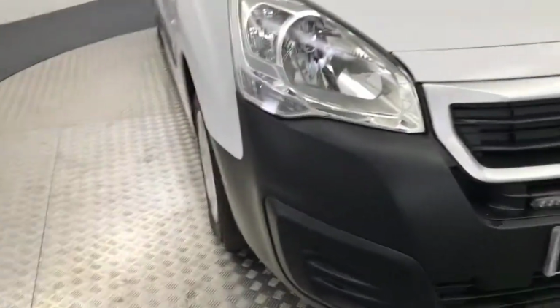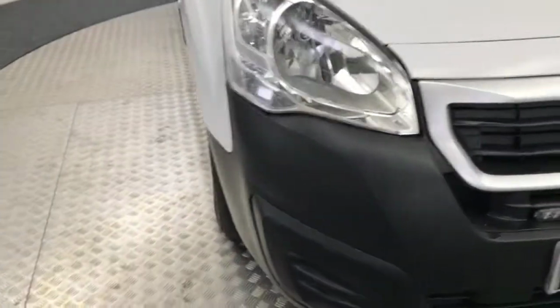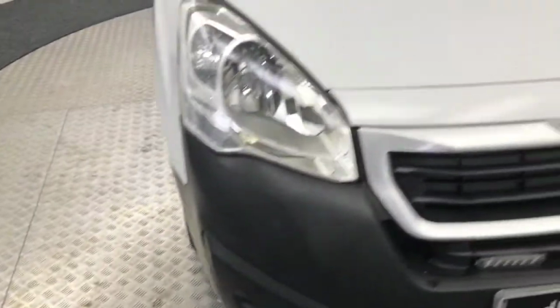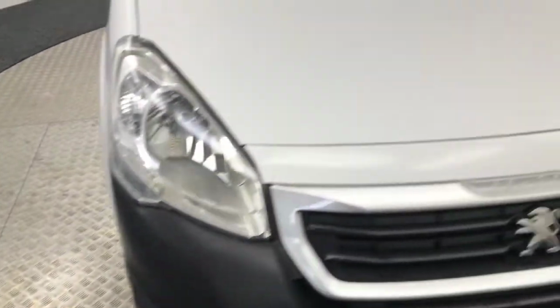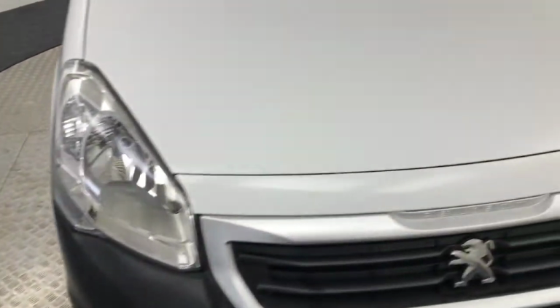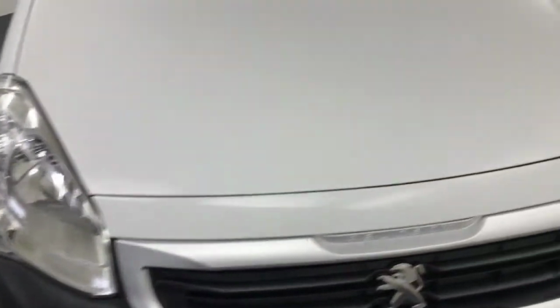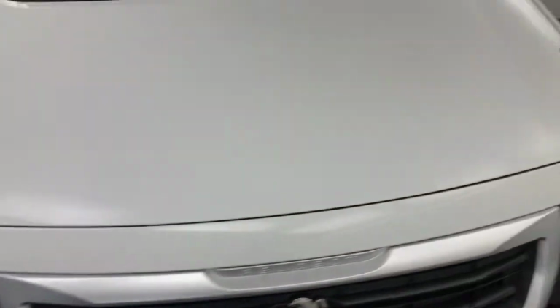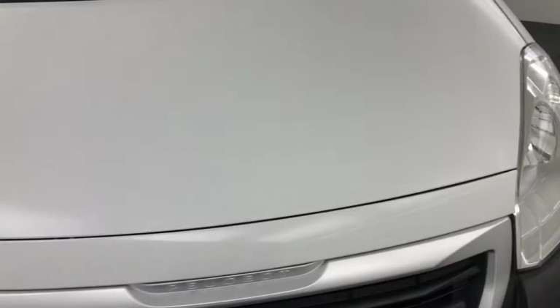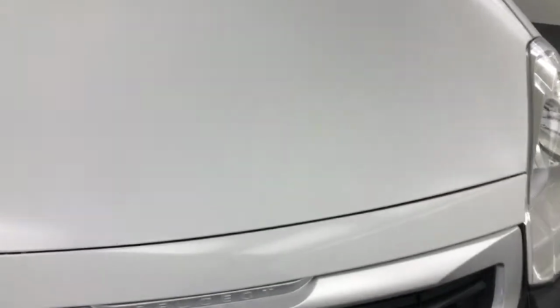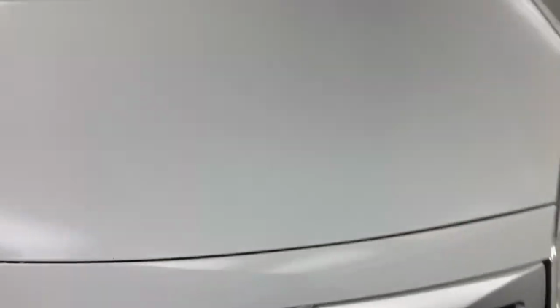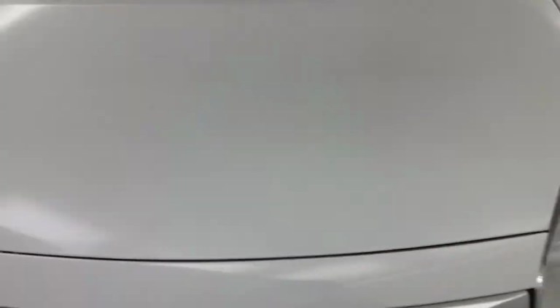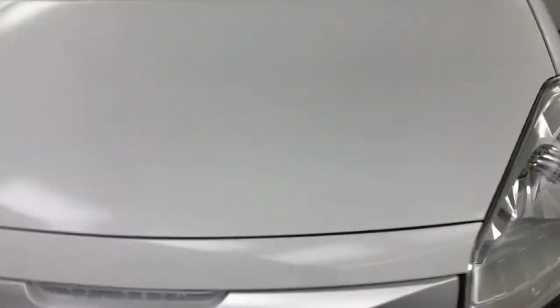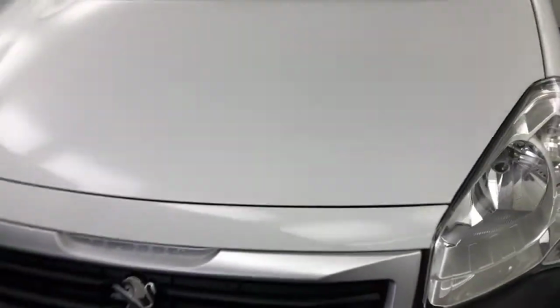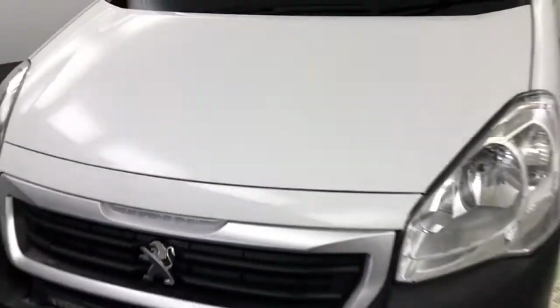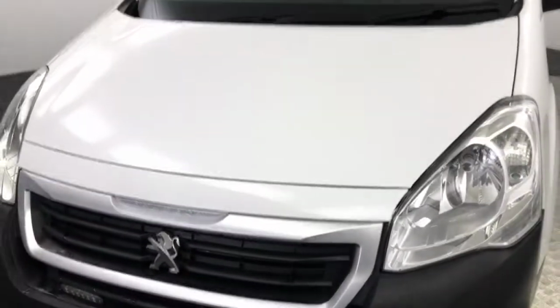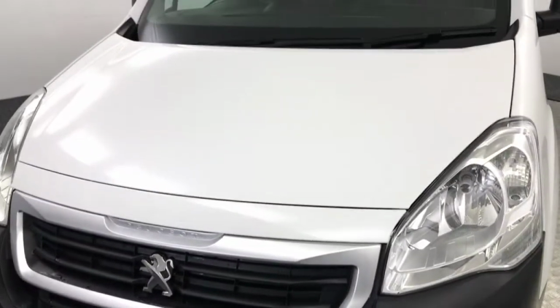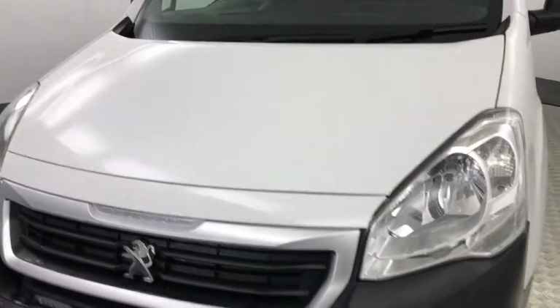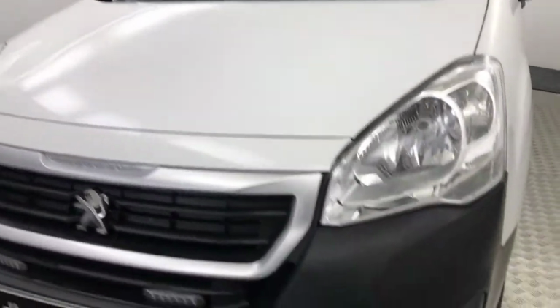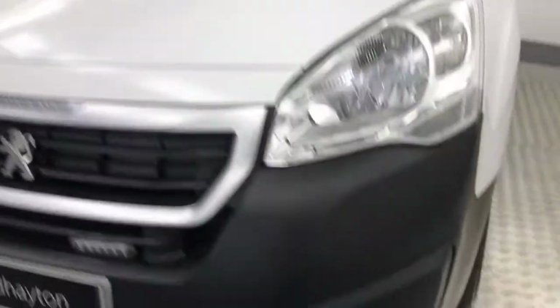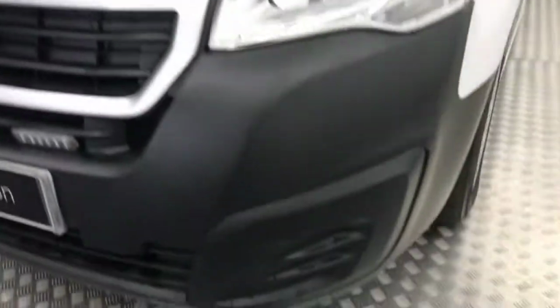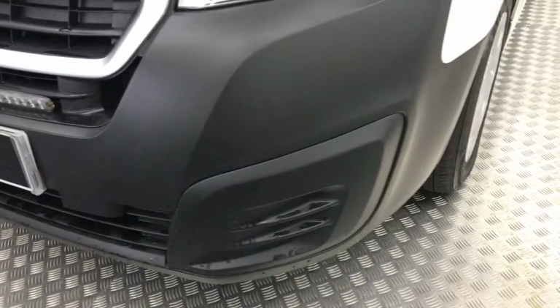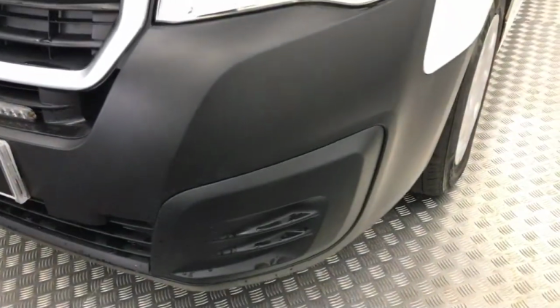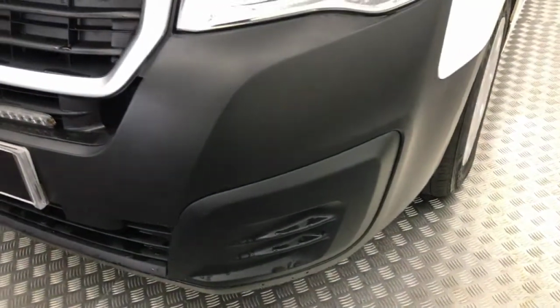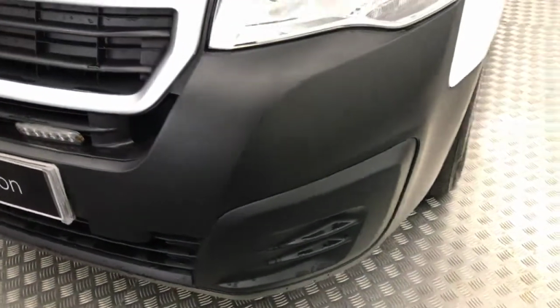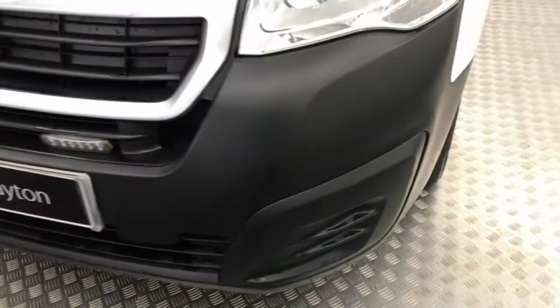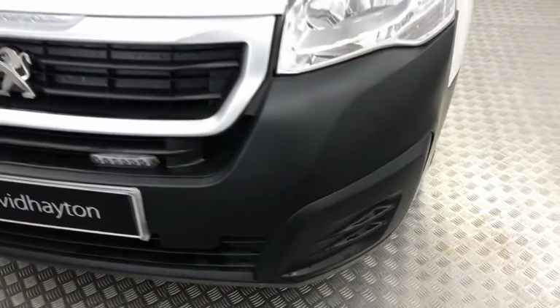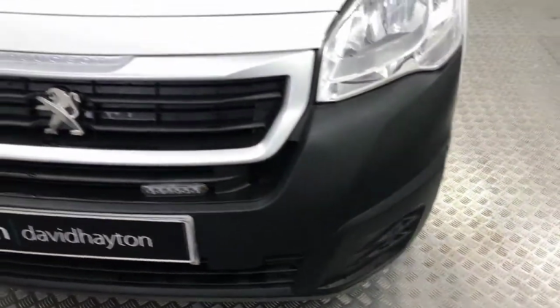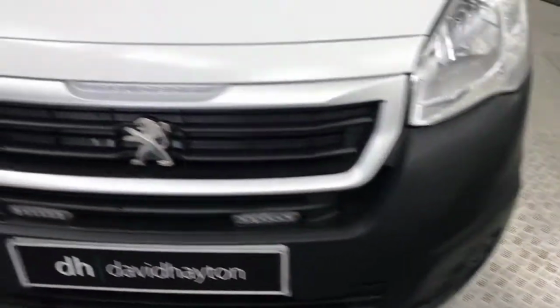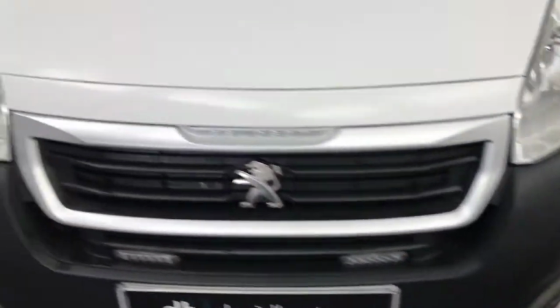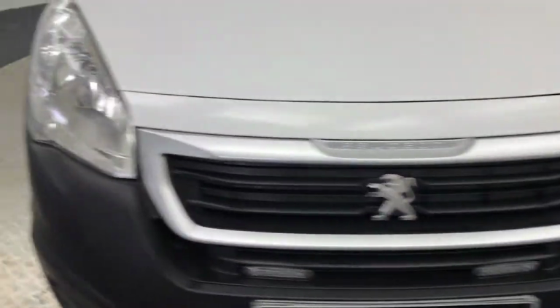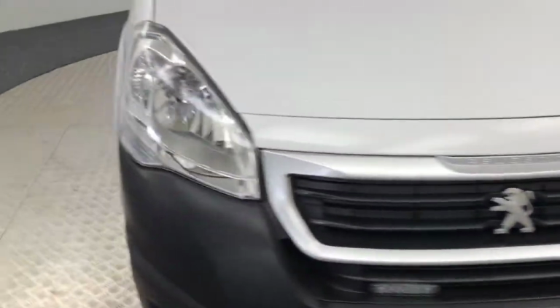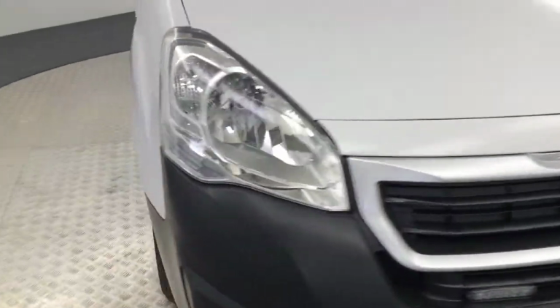Nice and clean example. There are a couple of little stone chips on the bonnet, but barely noticeable. The front bumper's not scuffed or scraped like a lot of the plastic ones are — it's in really good condition.